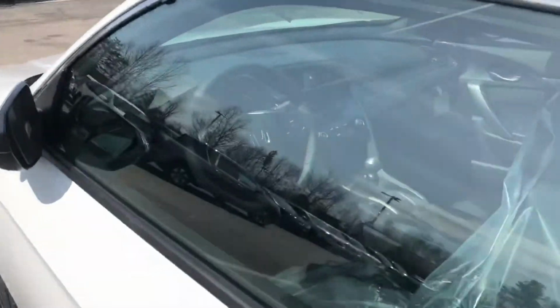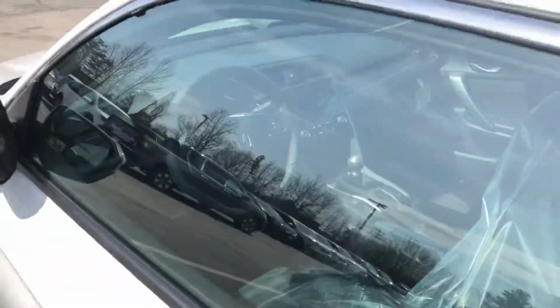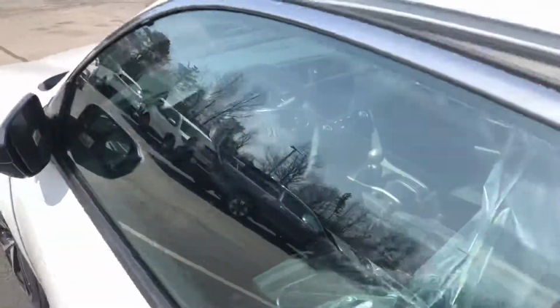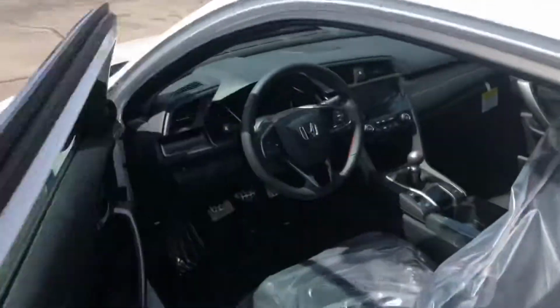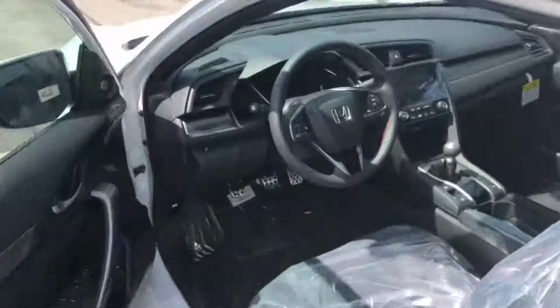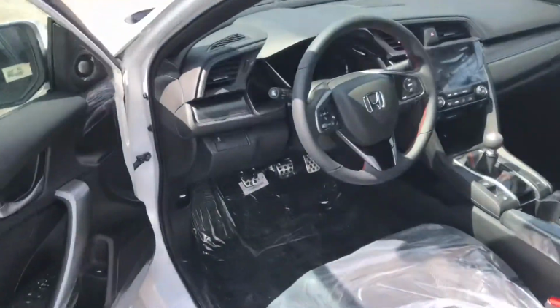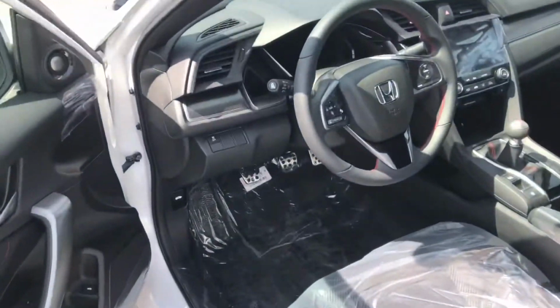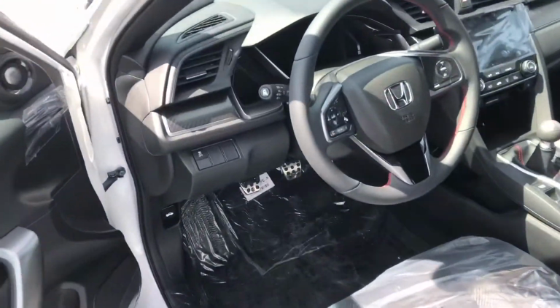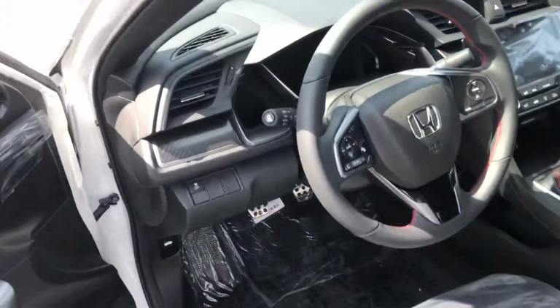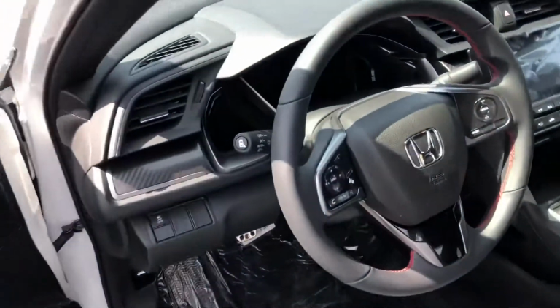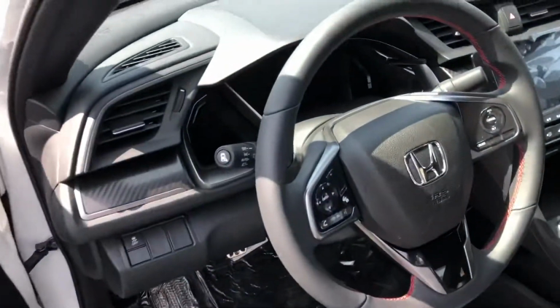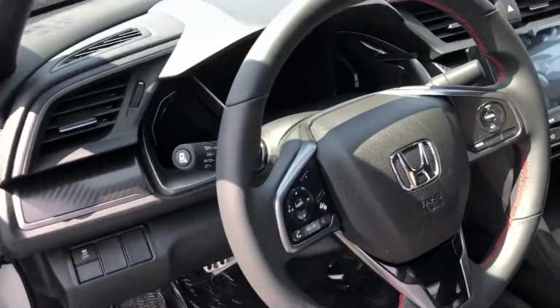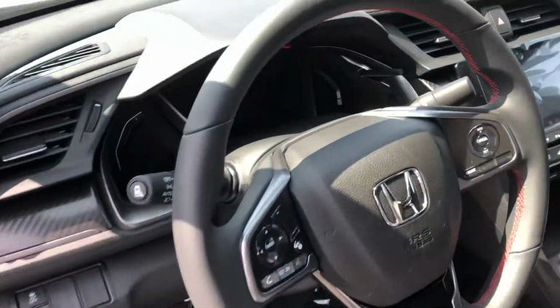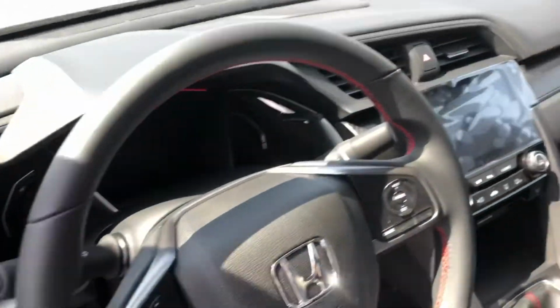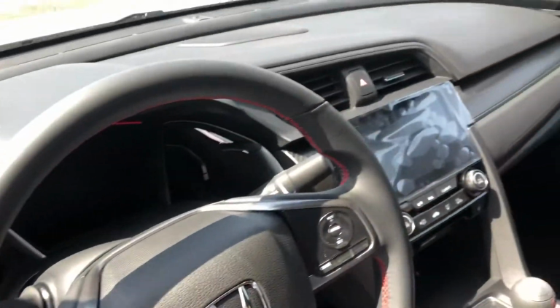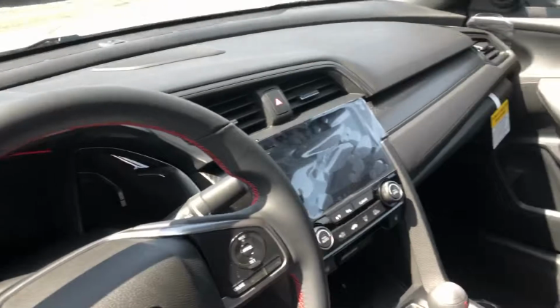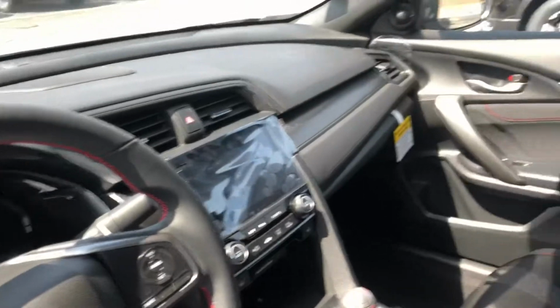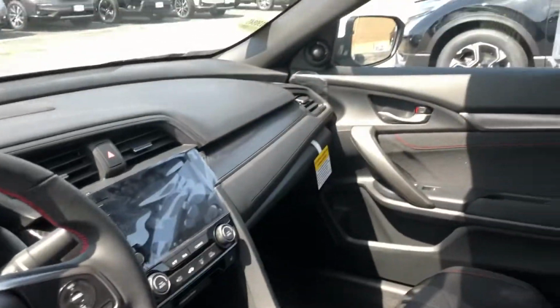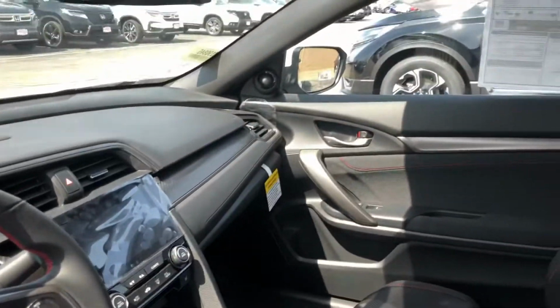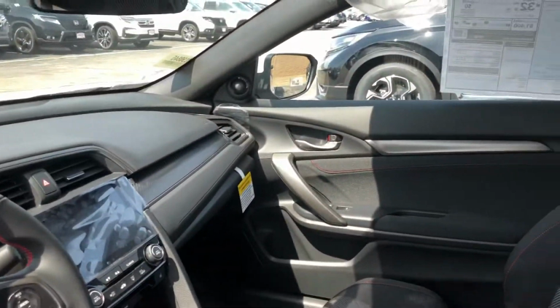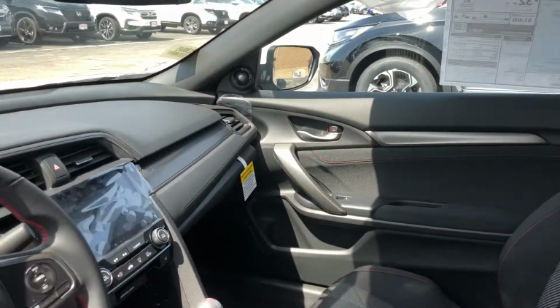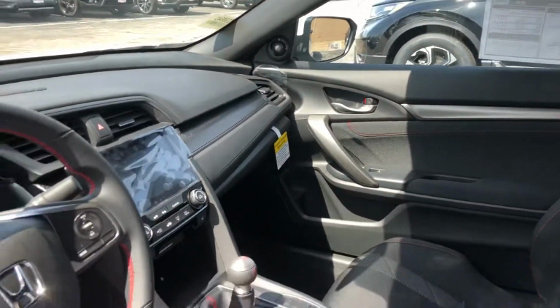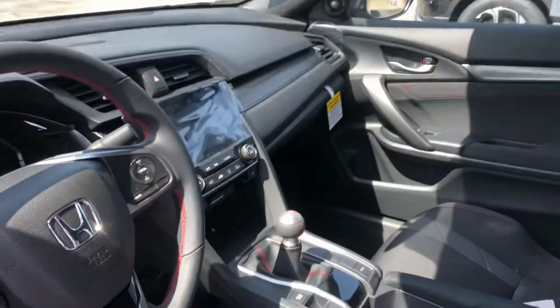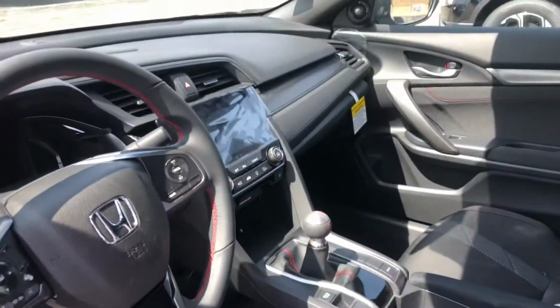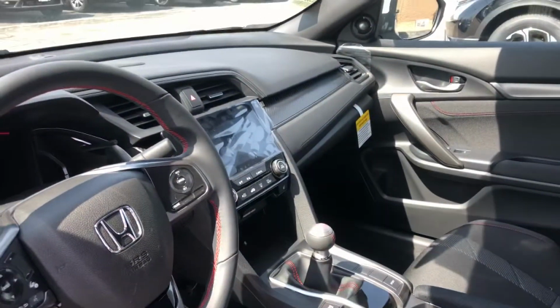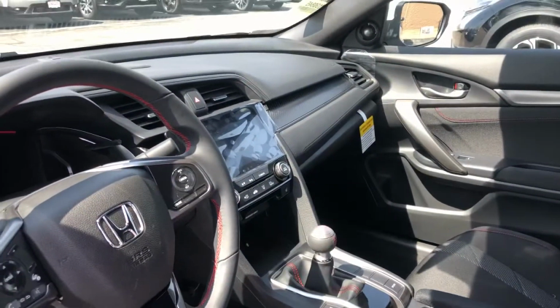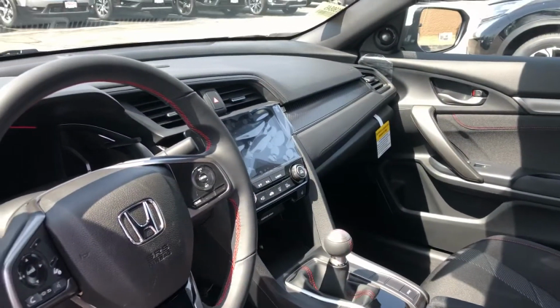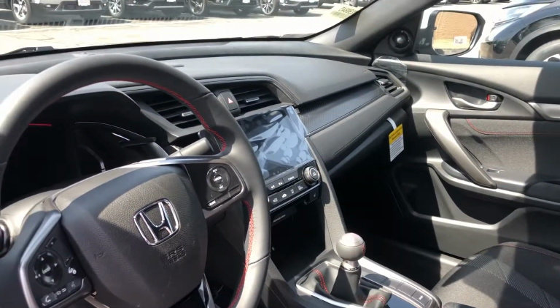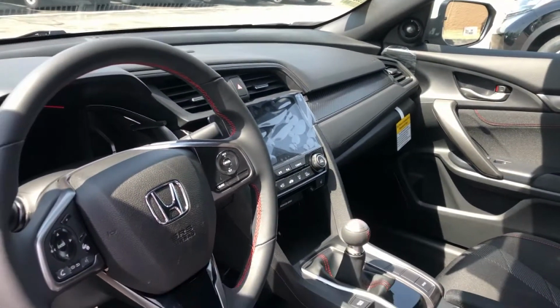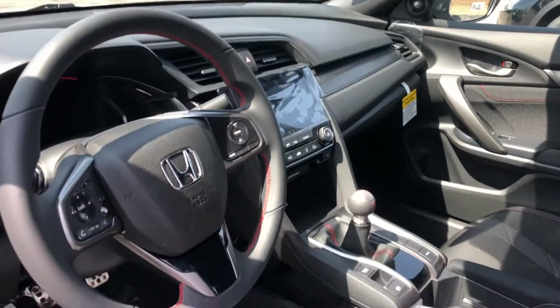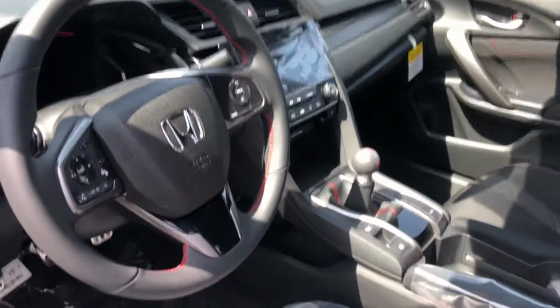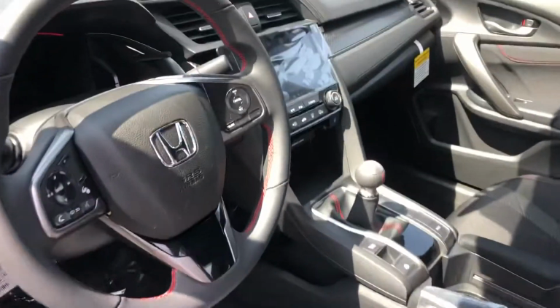It has keyless entry. It has a lane watch camera so when you turn your right blinker on, the camera pops up so you can see your blind spot.